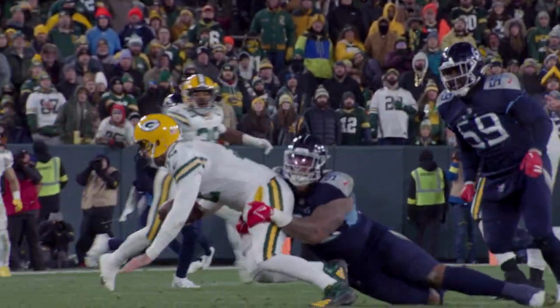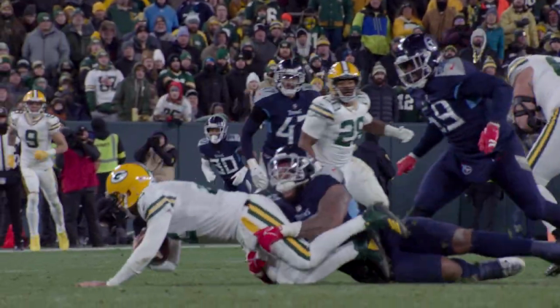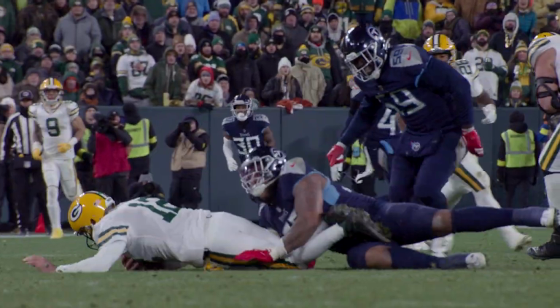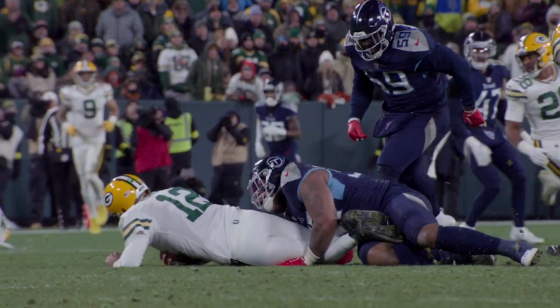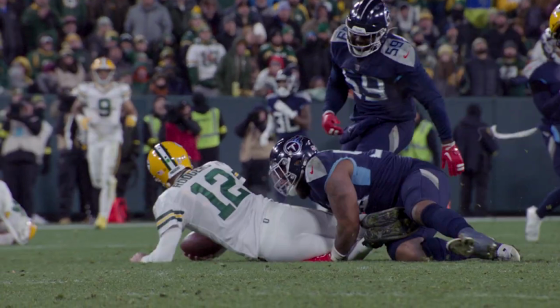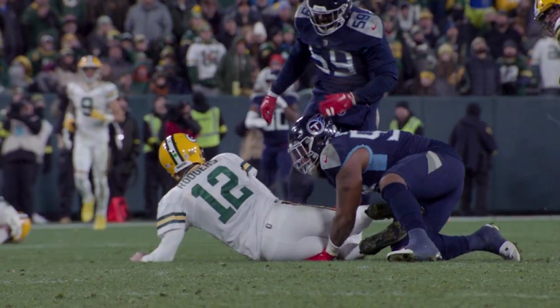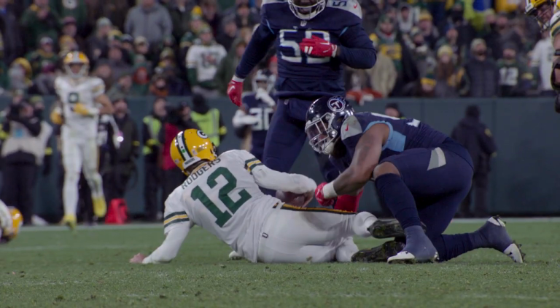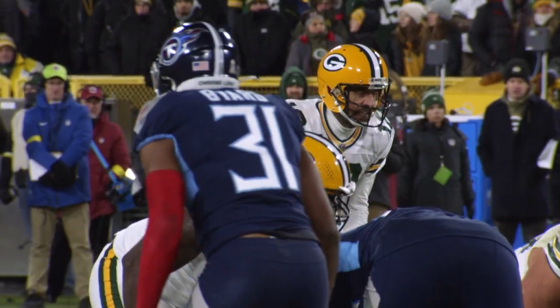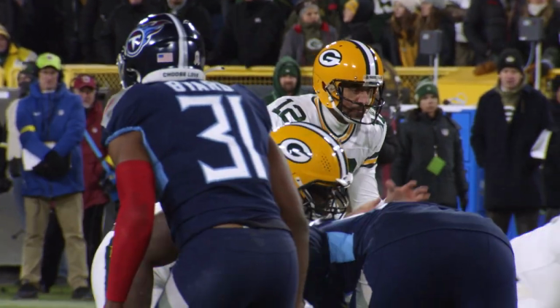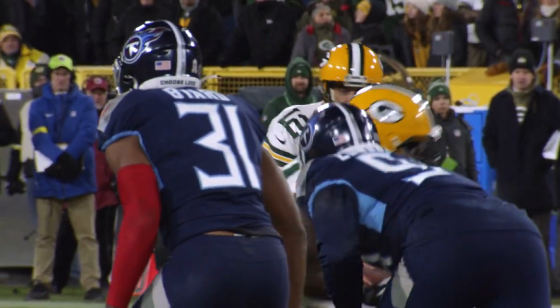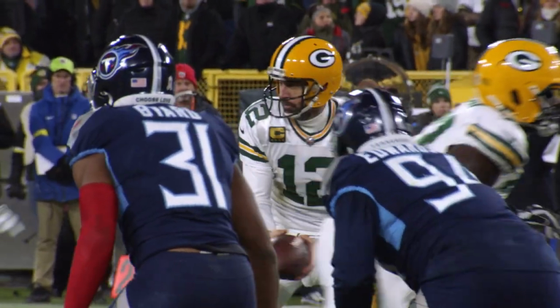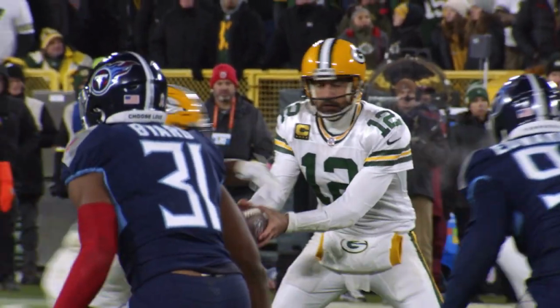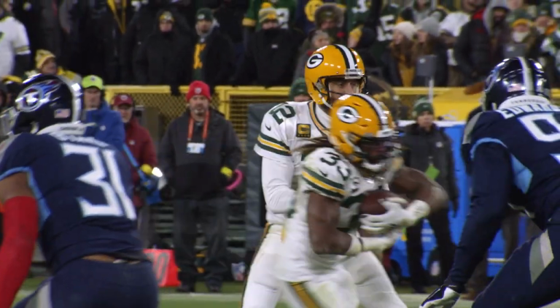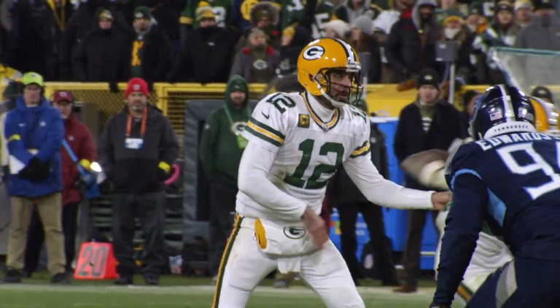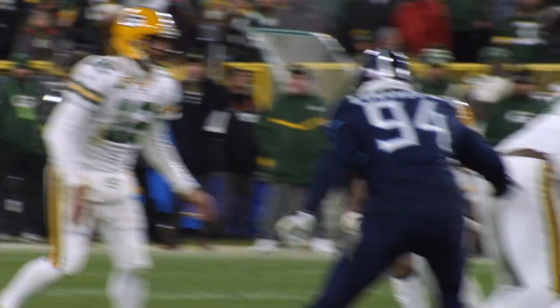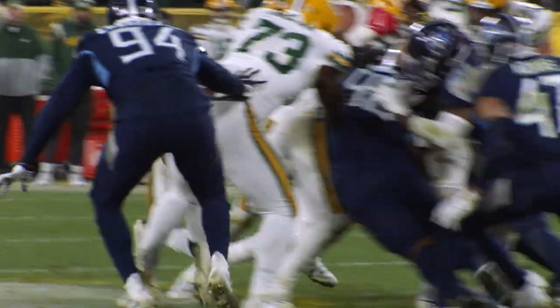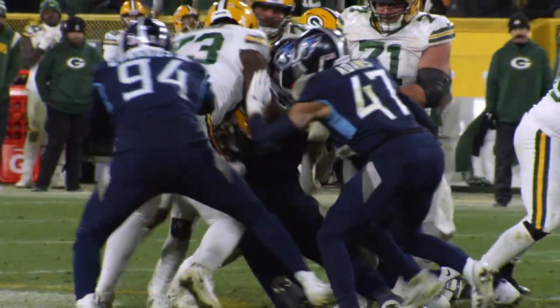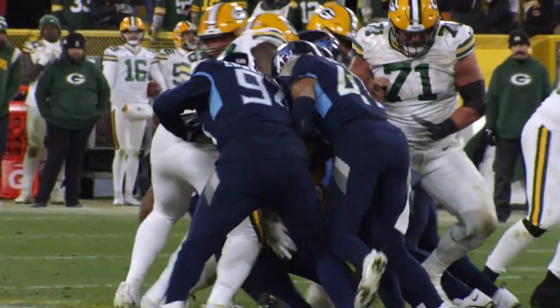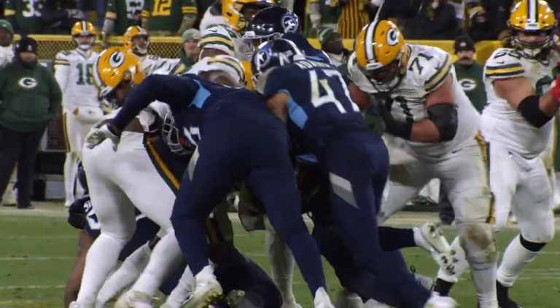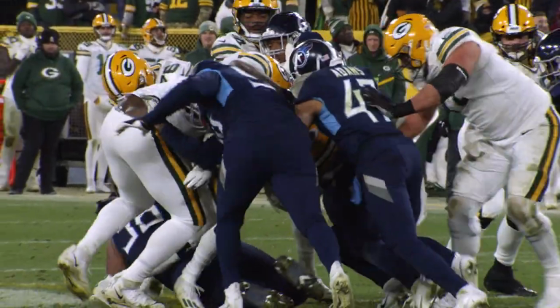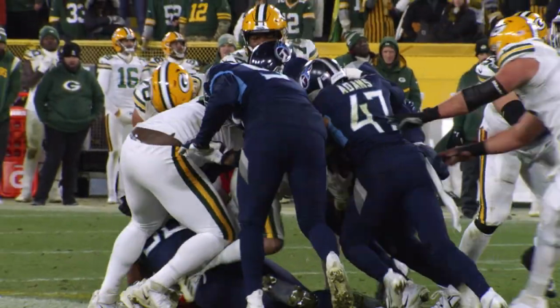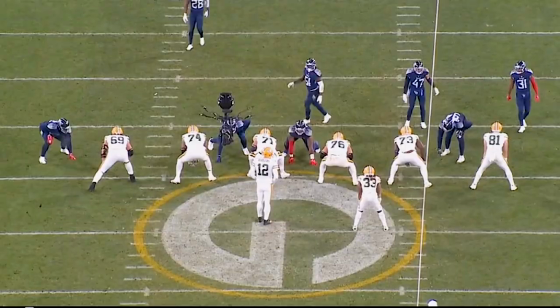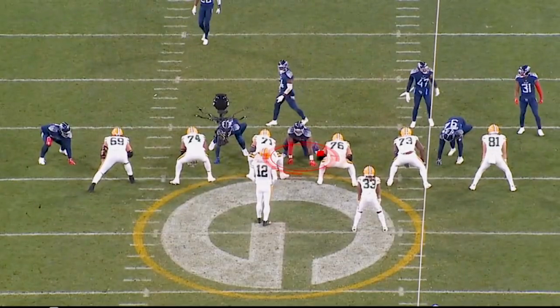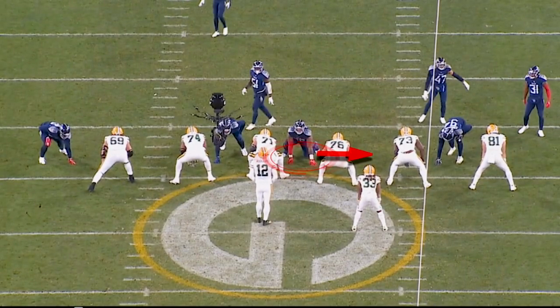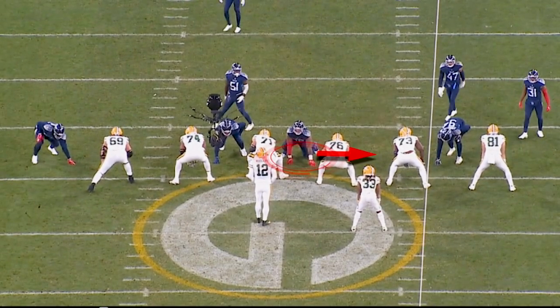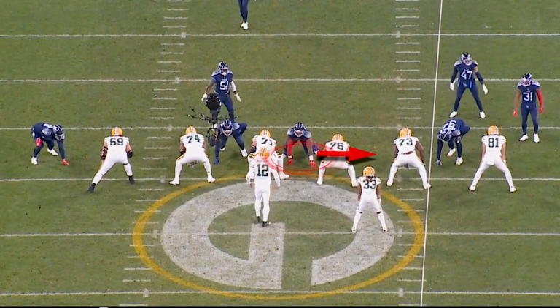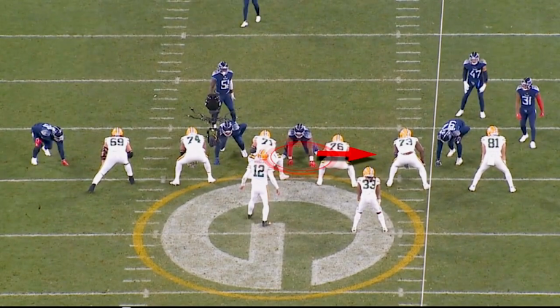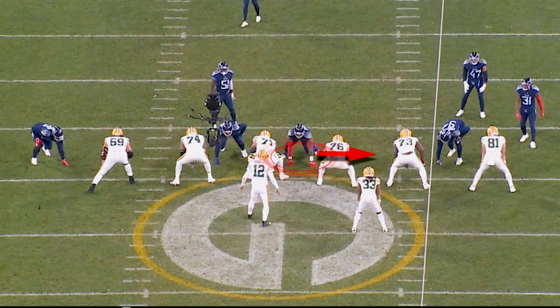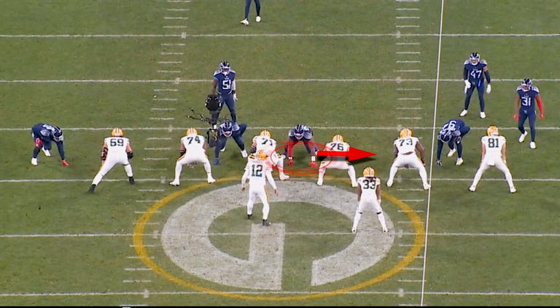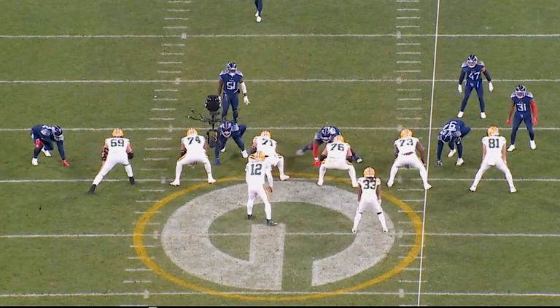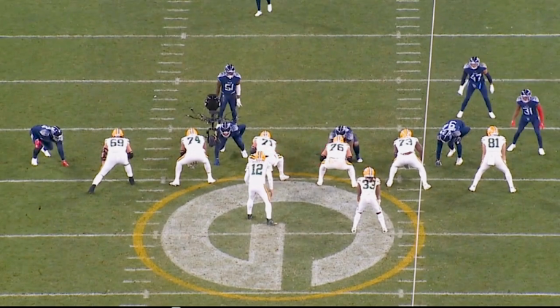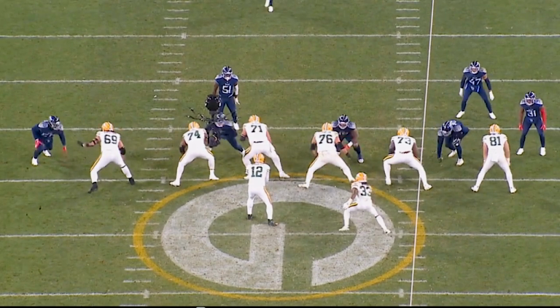The next play we're going to look at: fourth and one, 2:12 left in the fourth quarter. This is a critical play for Green Bay. They're in 11 personnel, two-by-two. The Titans are in a man-to-man, four-man front. Simmons starts out in a tight two-eye technique, and then prior to the snap, moves head up on the guard.